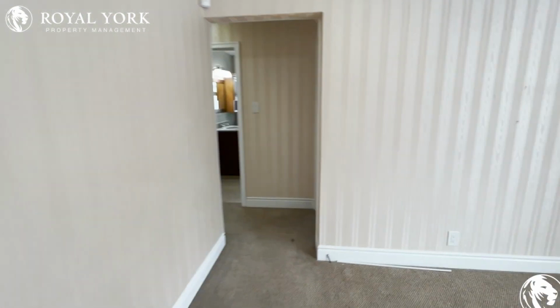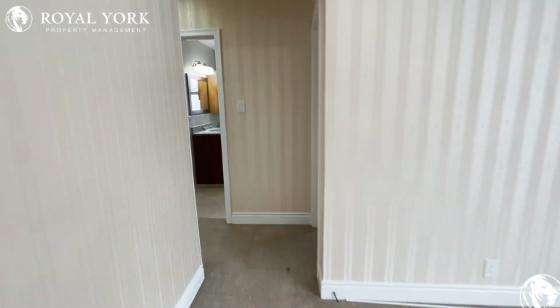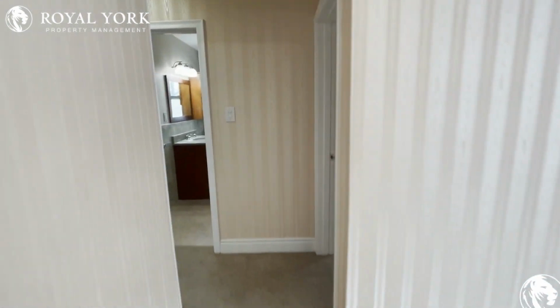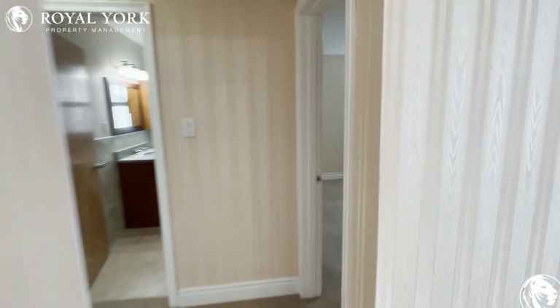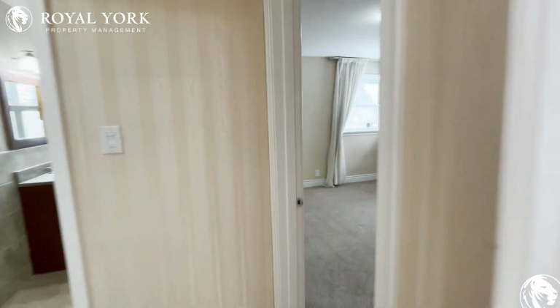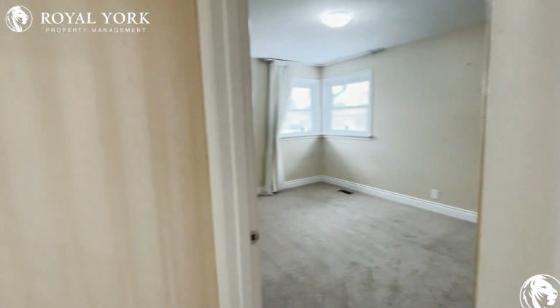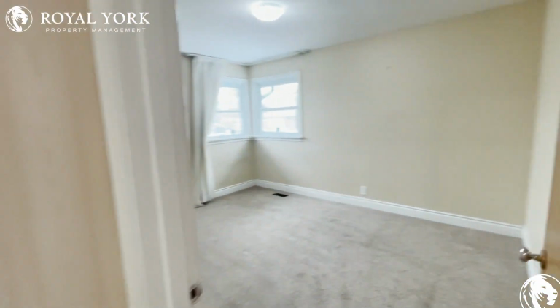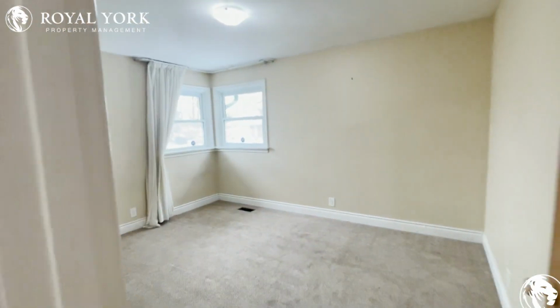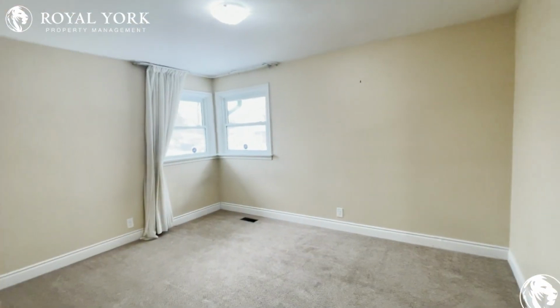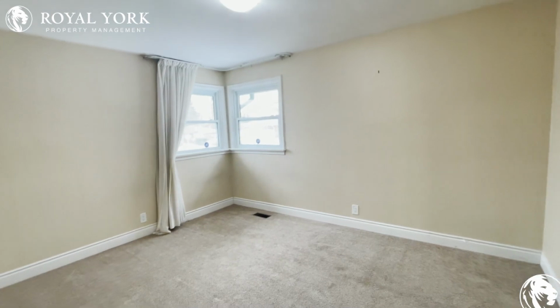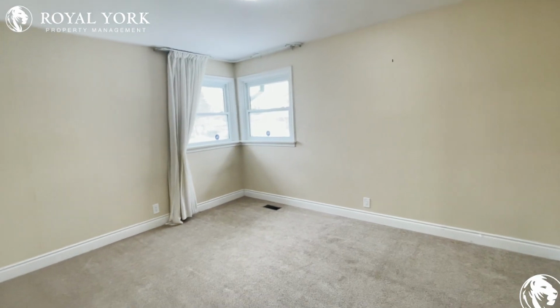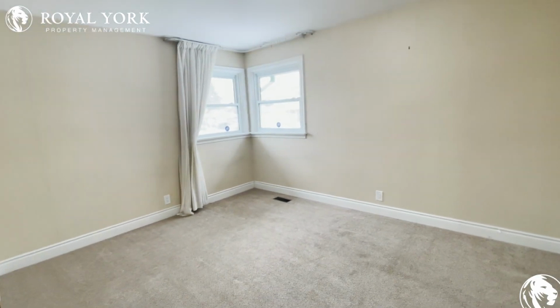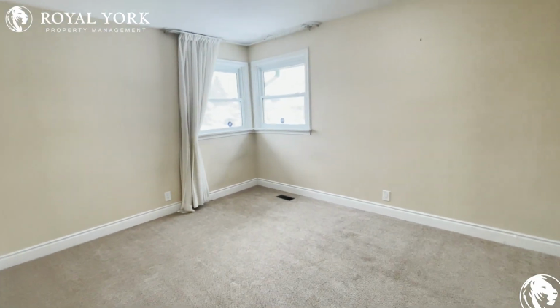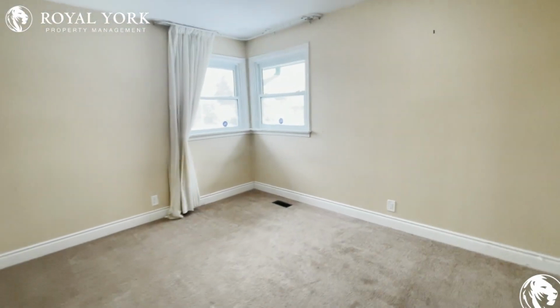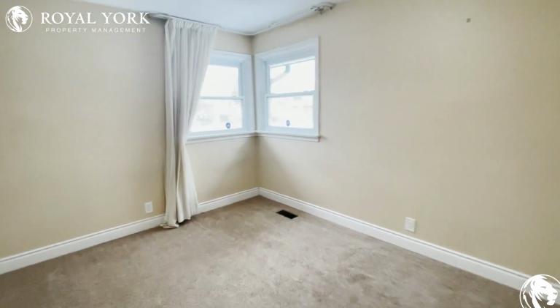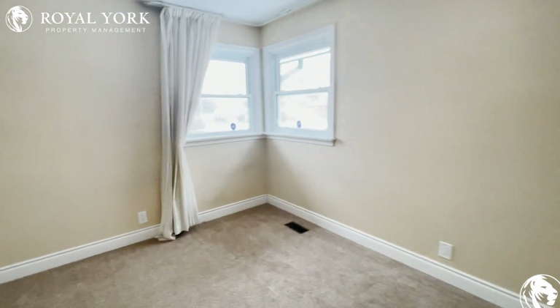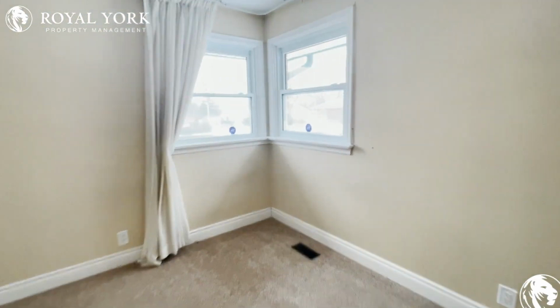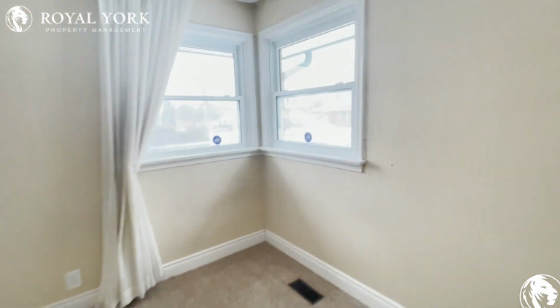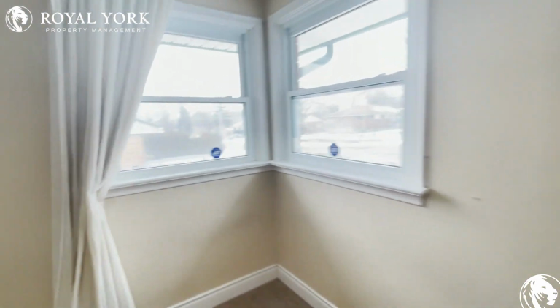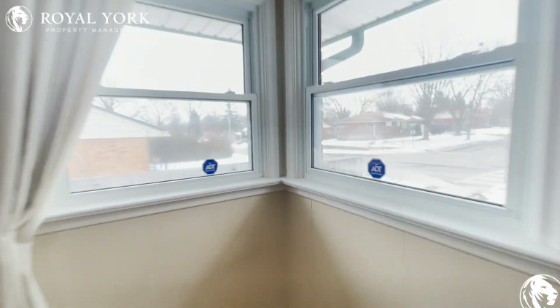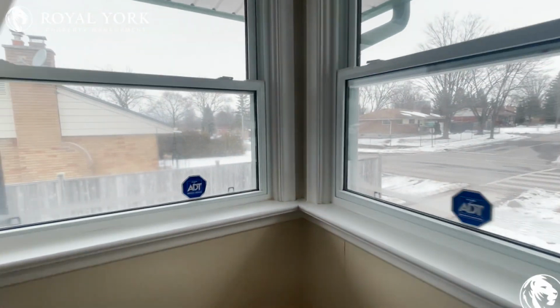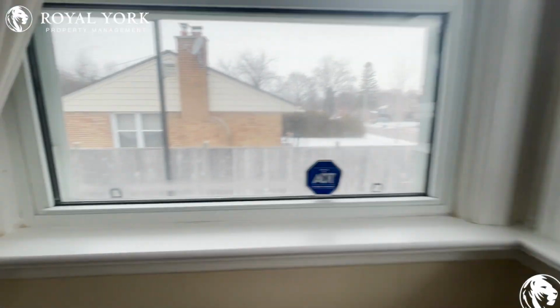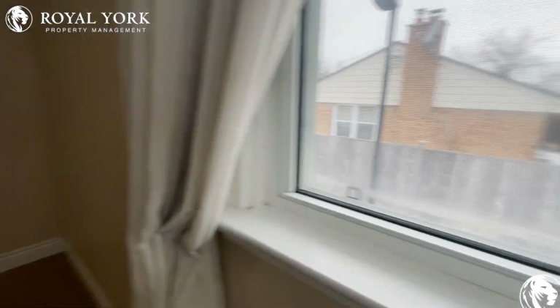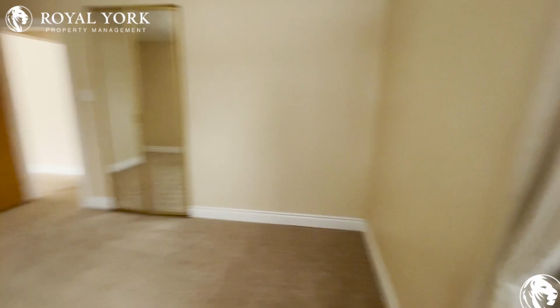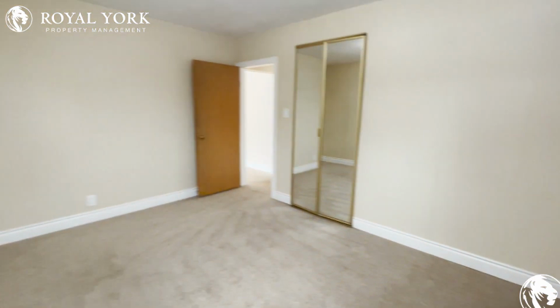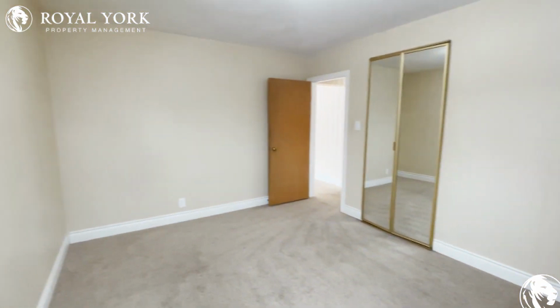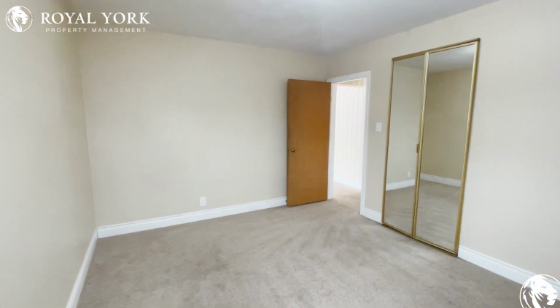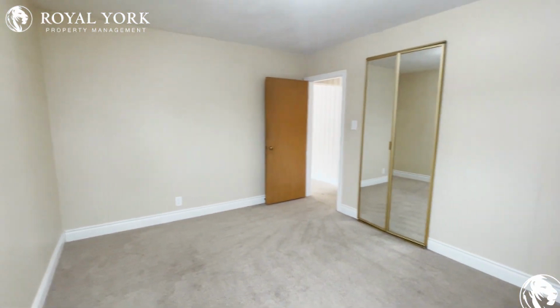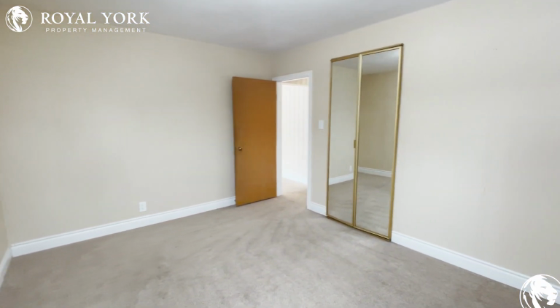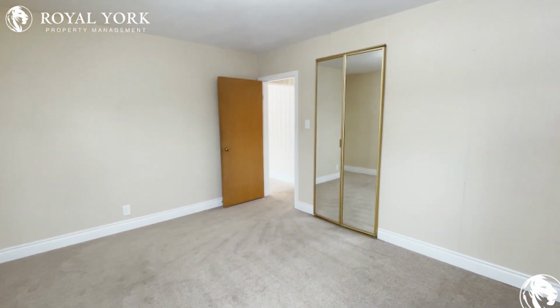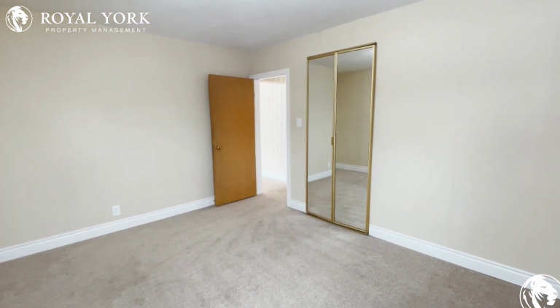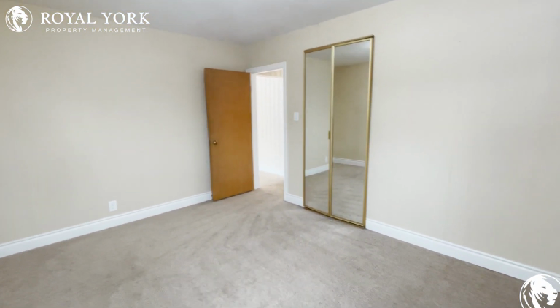To the right over here is going to be the first bedroom. This room can easily fit a king-size bed, queen-size bed, your dresser, your night tables — anything you need. And it does feature a large, spacious storage closet straight ahead.